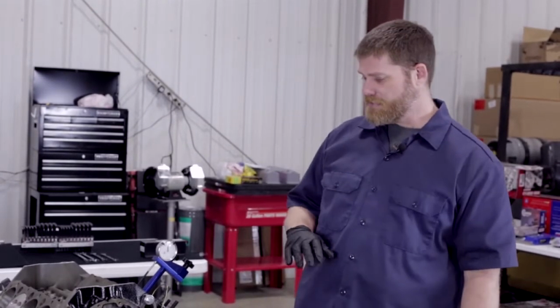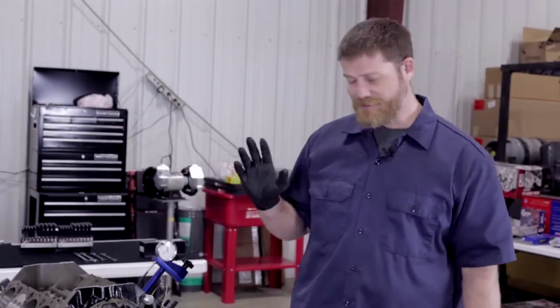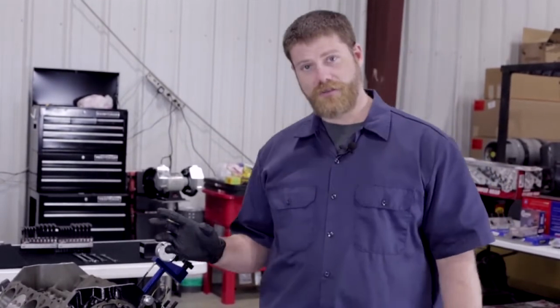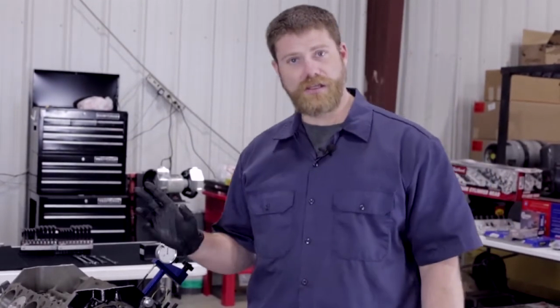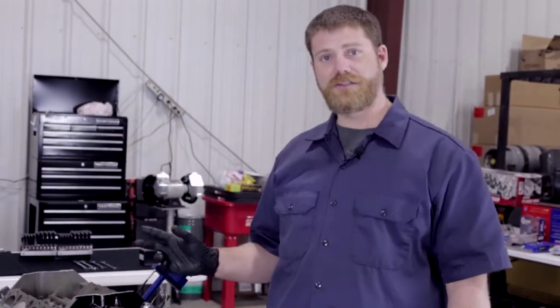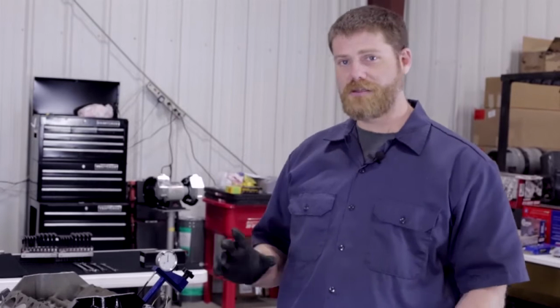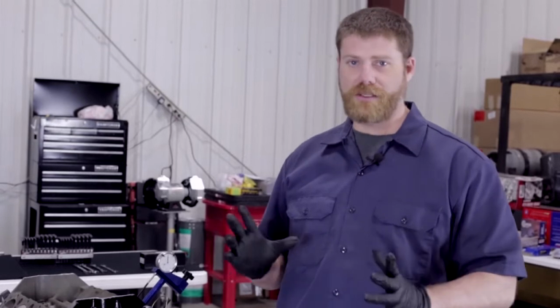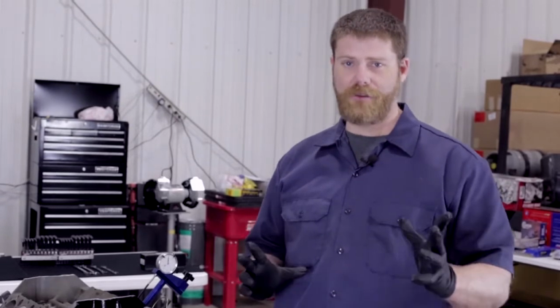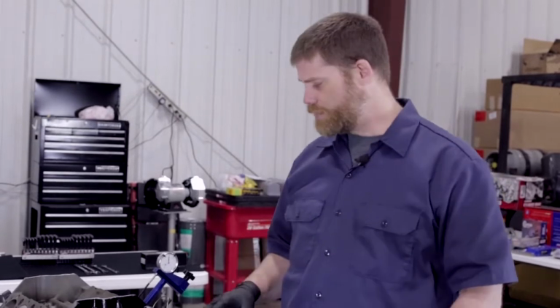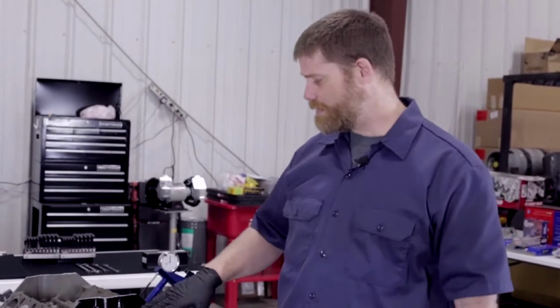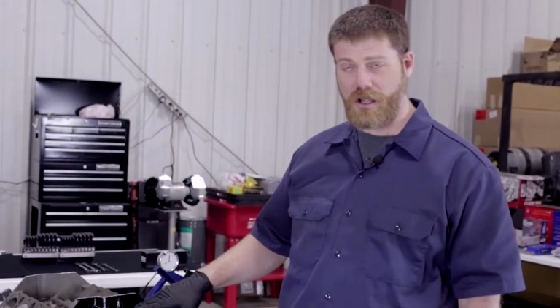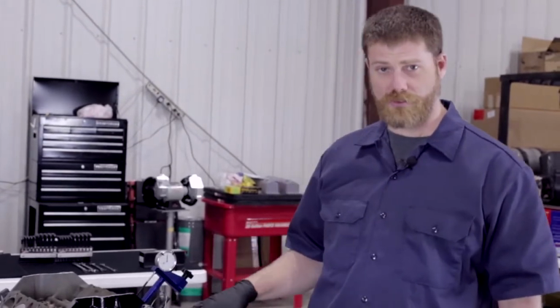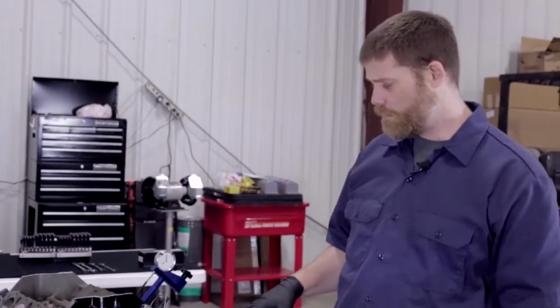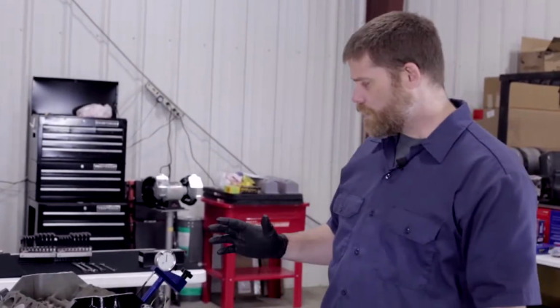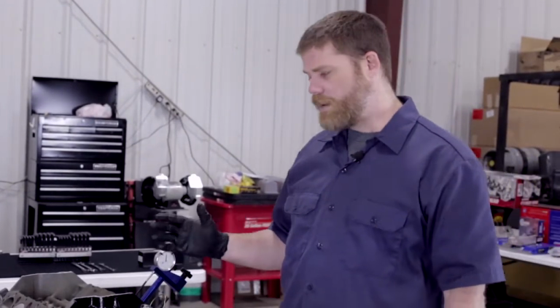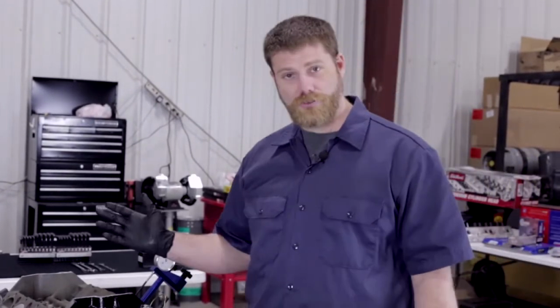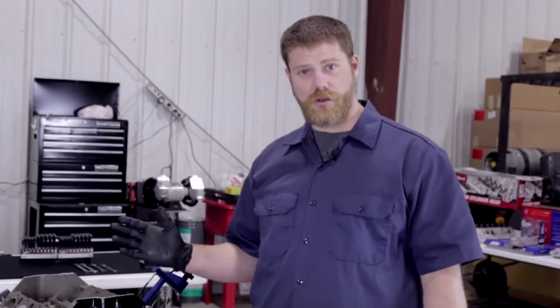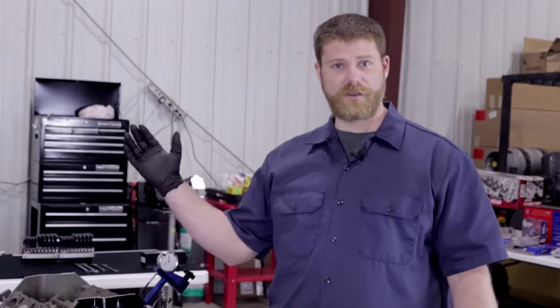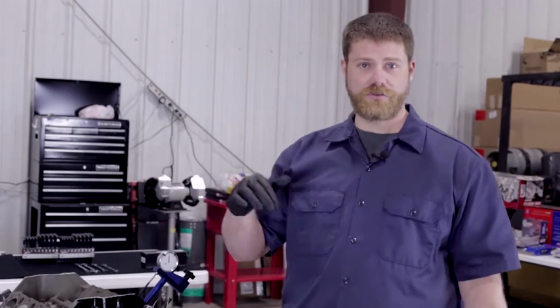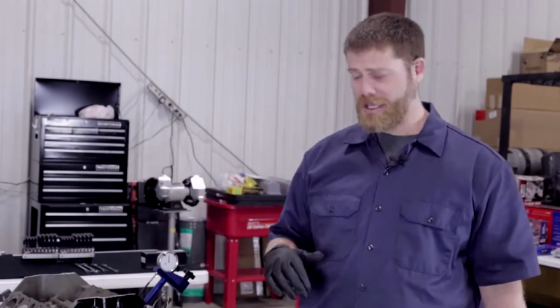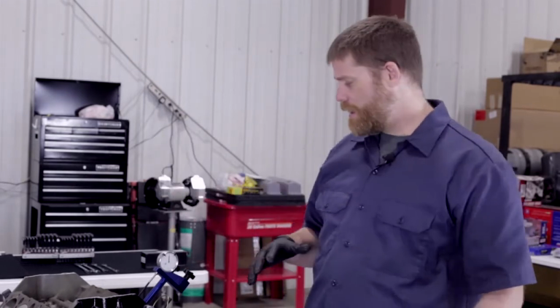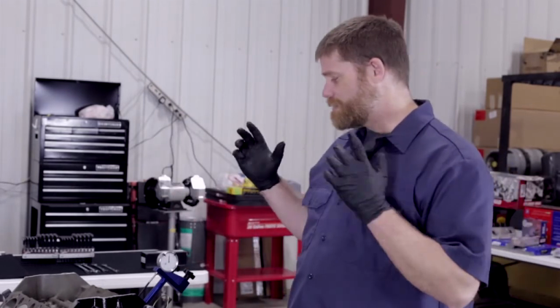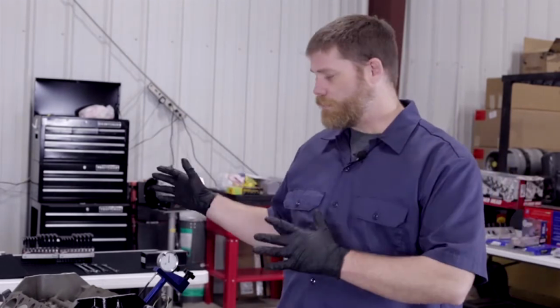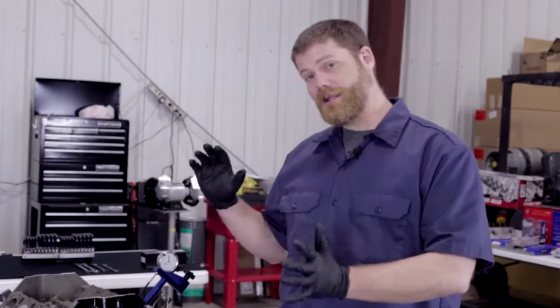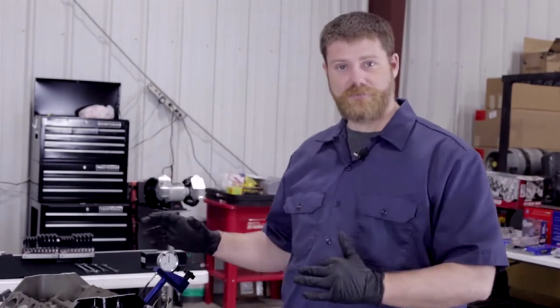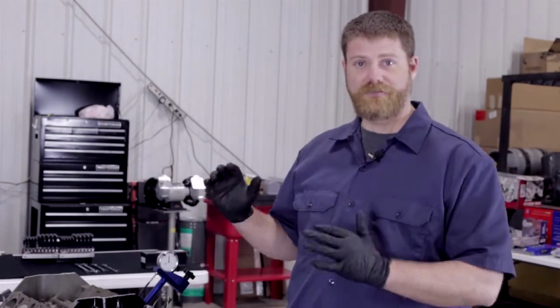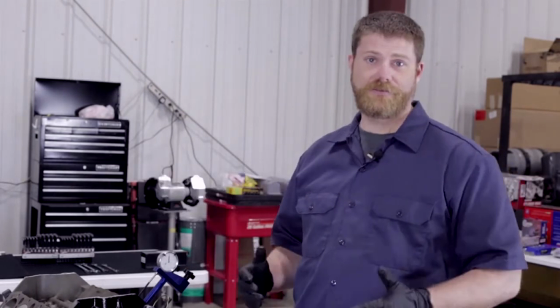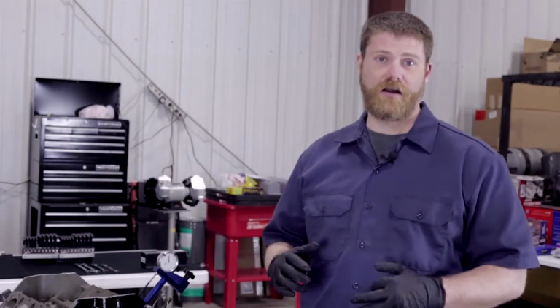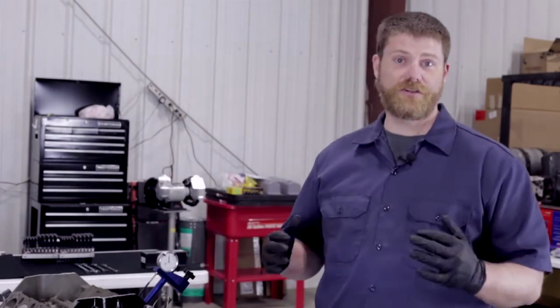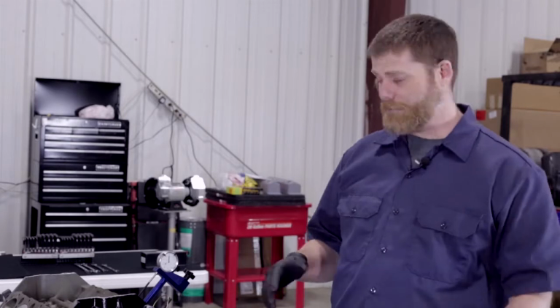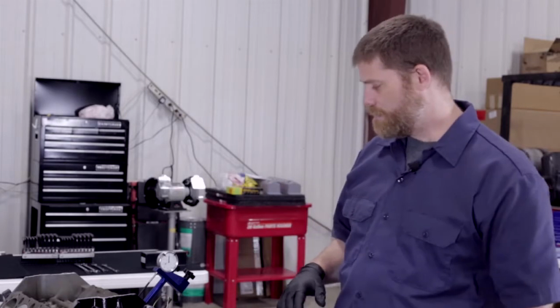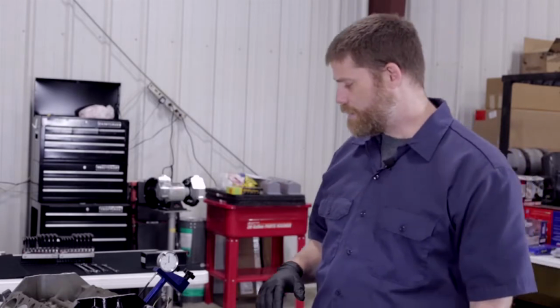Because if you haven't adjusted it and degreed the cam precisely to your block and your setup, you're going to run into issues down the road that are going to be hard to track back. And it's going to take a lot of work to get all of this back off, take the heads back off, and then check the camming then.